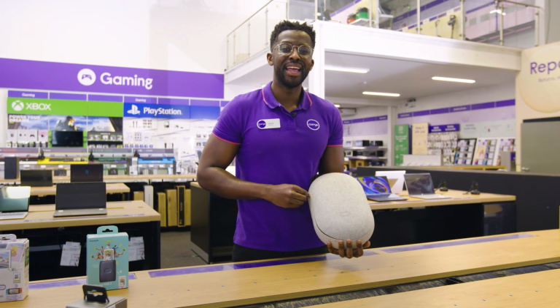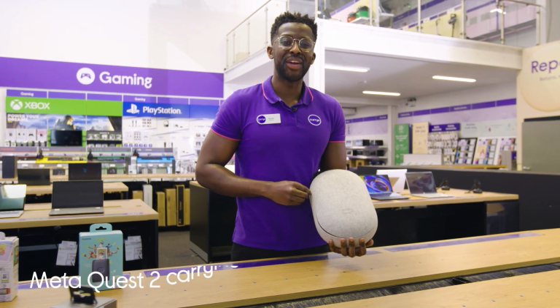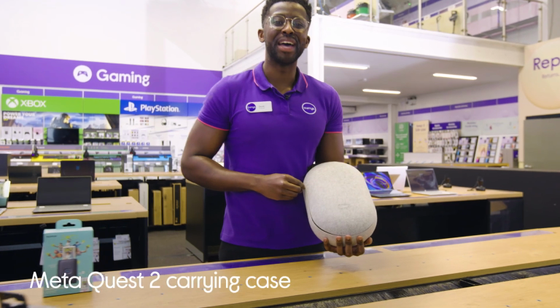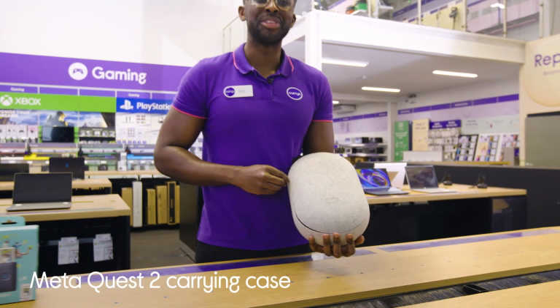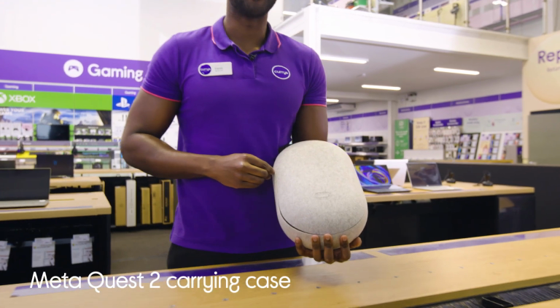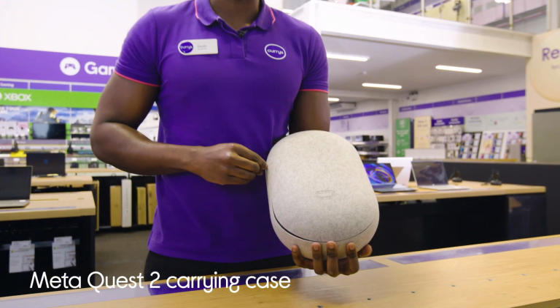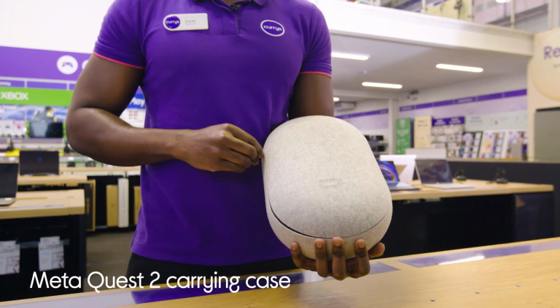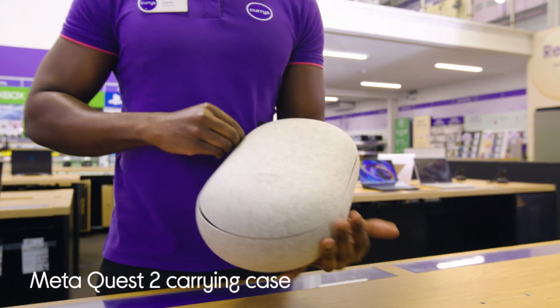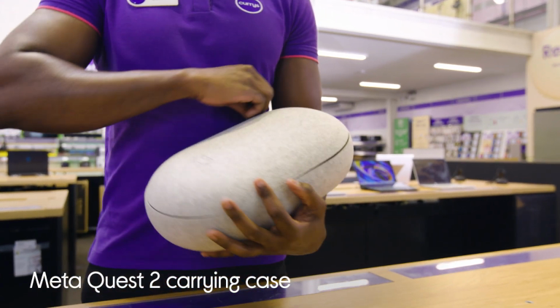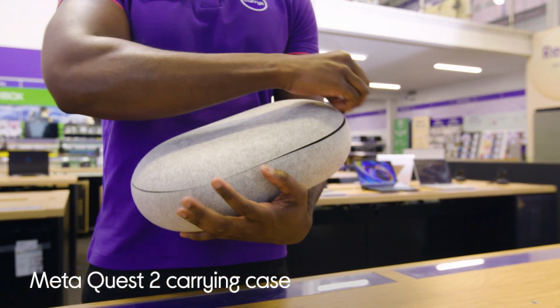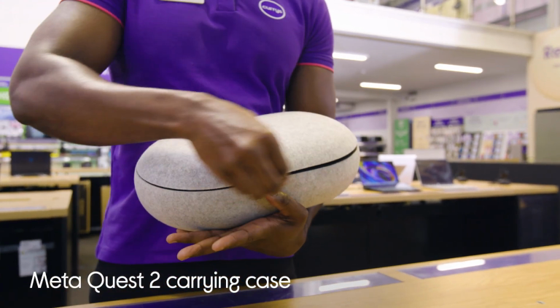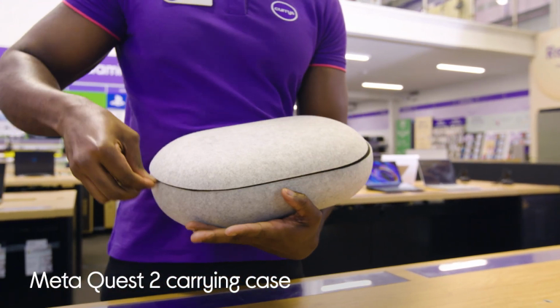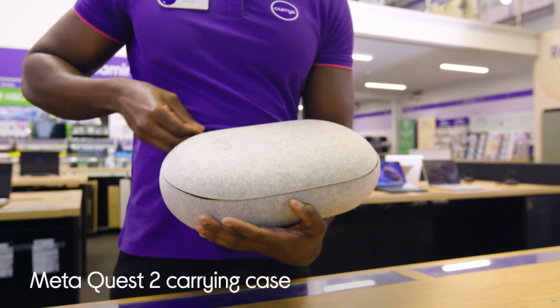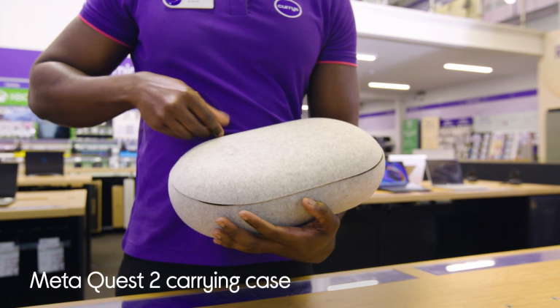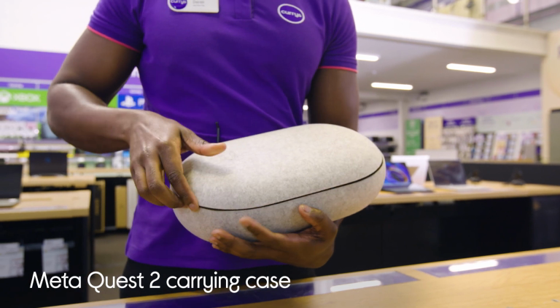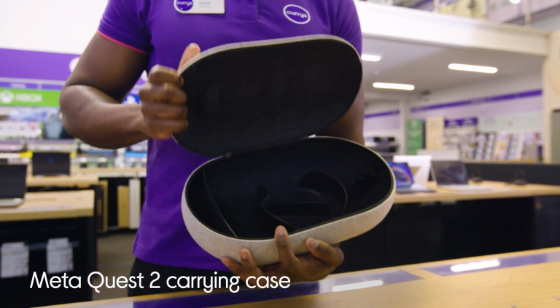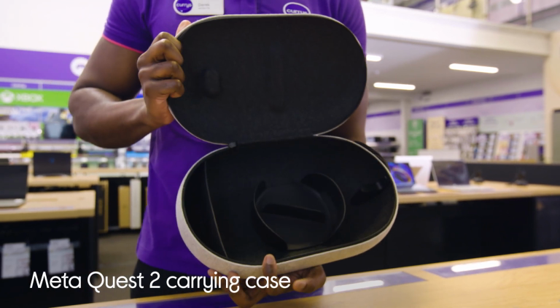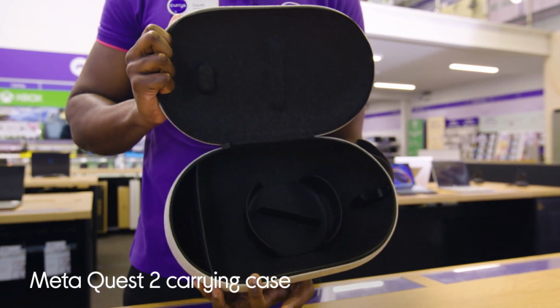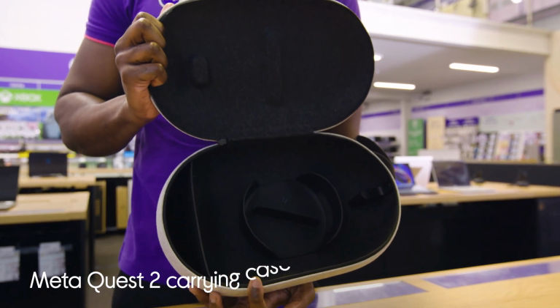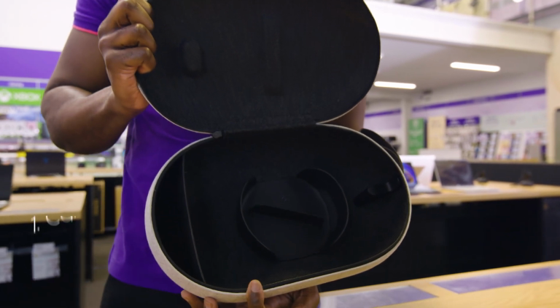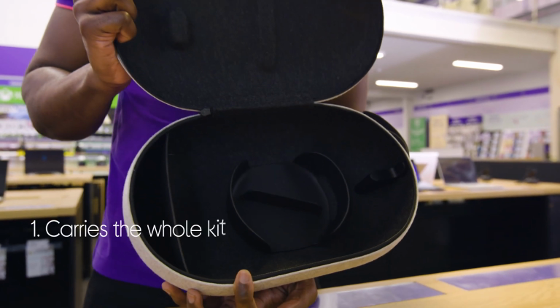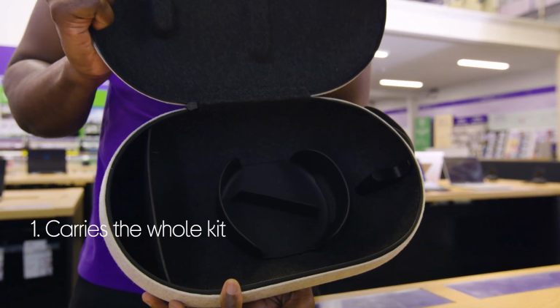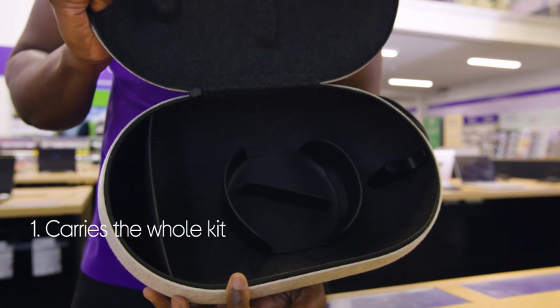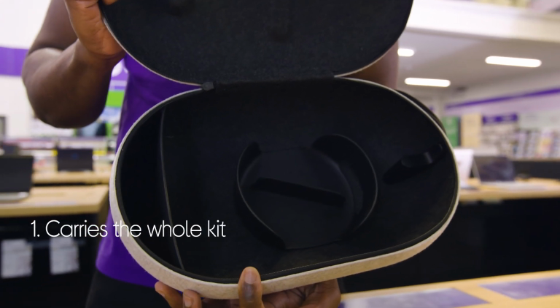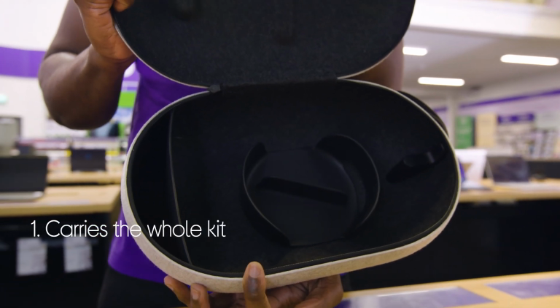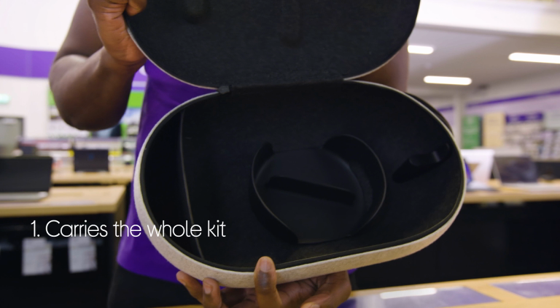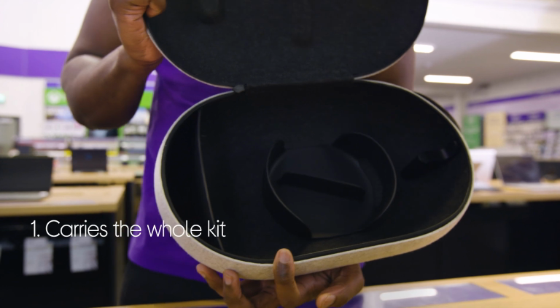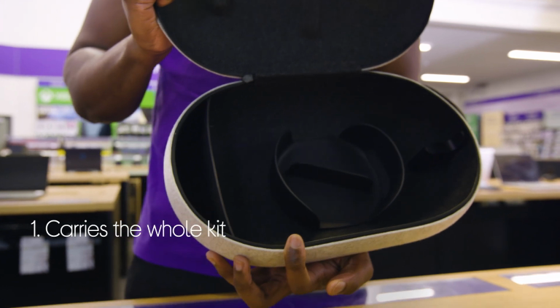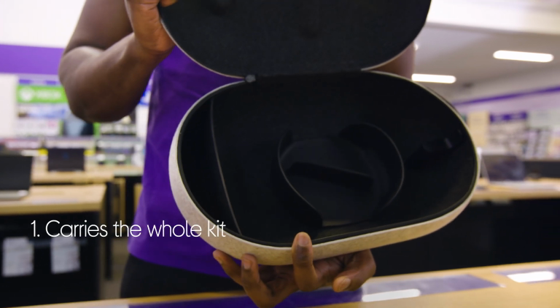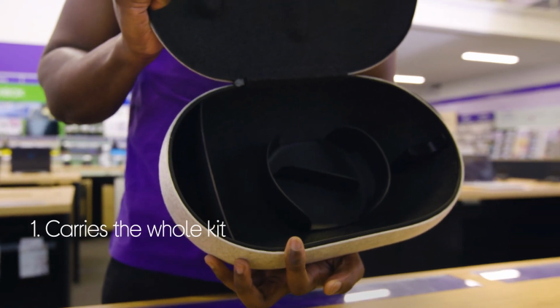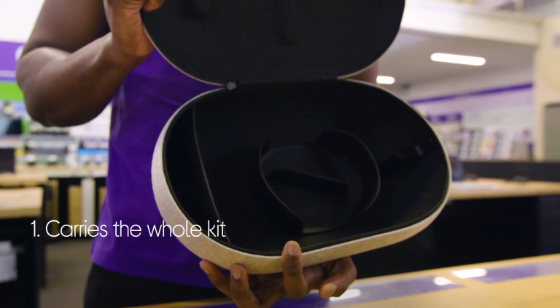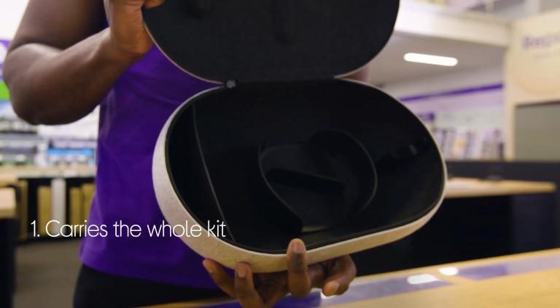Let's take a look at the MetaQuest 2 carrying case. It's designed to carry all your kit. It fits the headset, controllers, charging cable and power adapter.